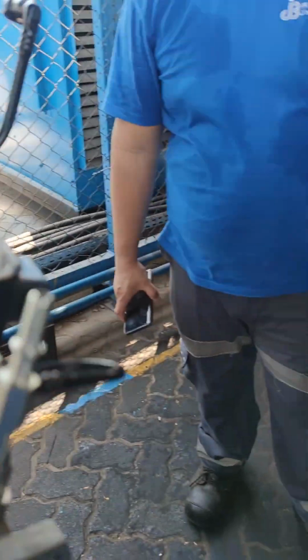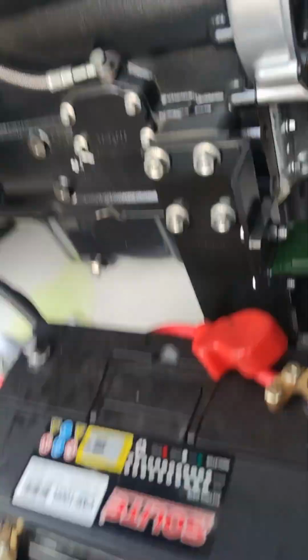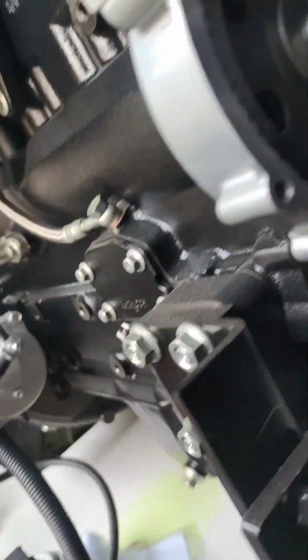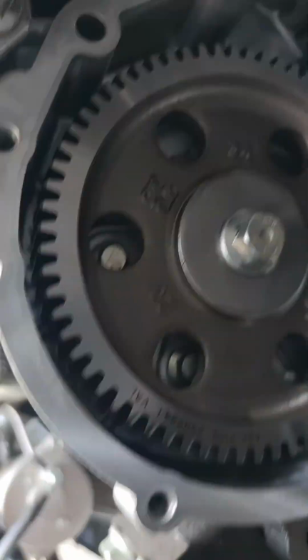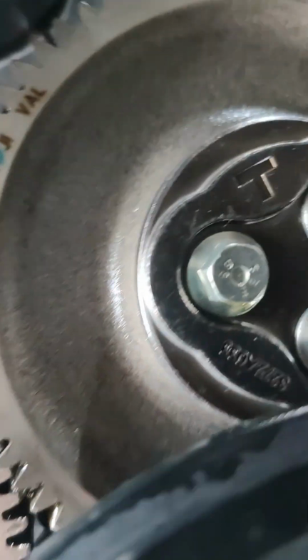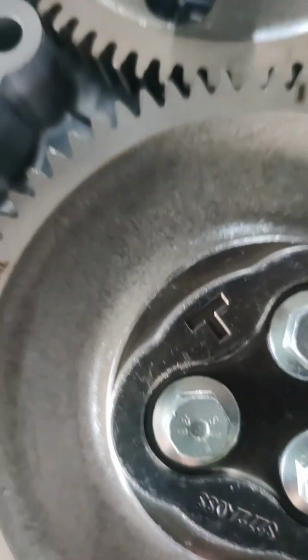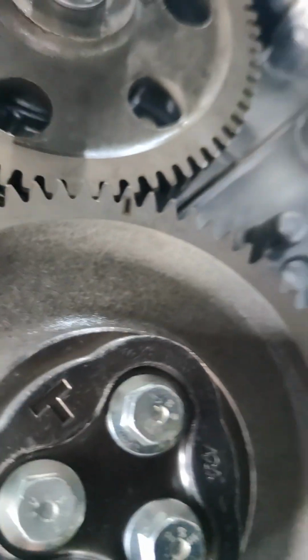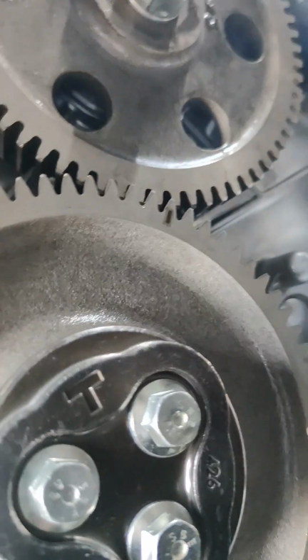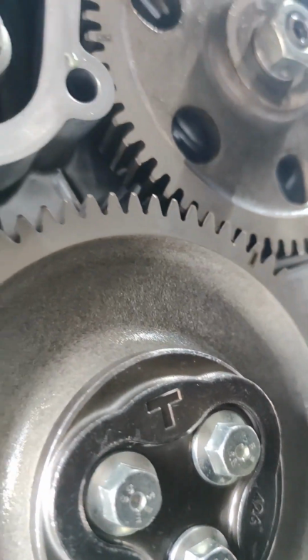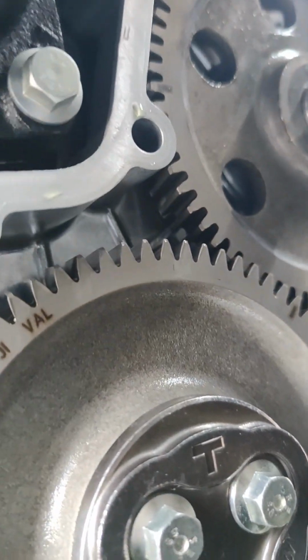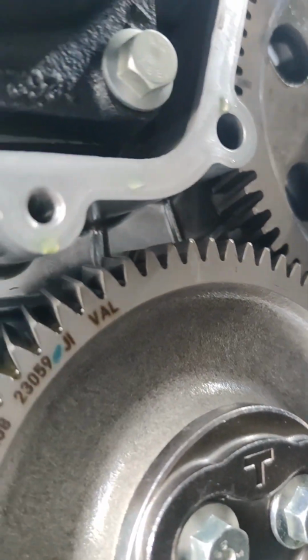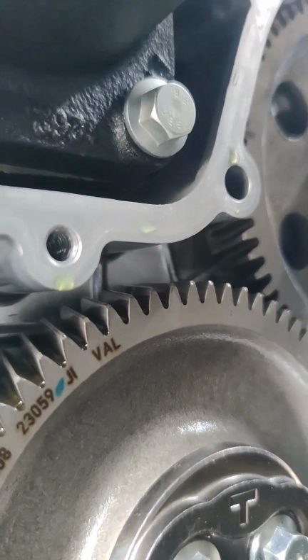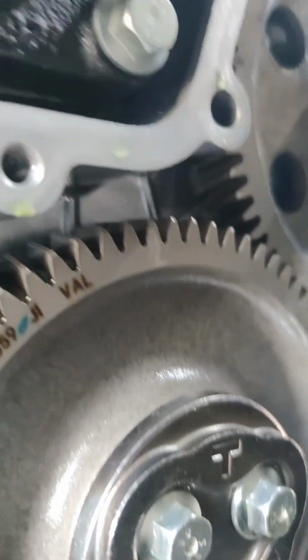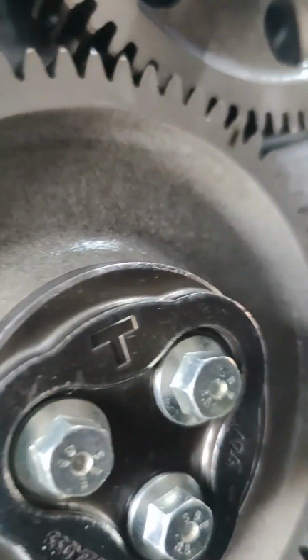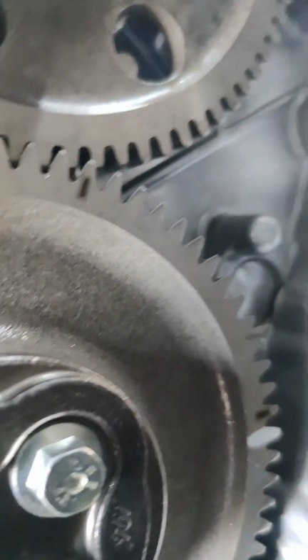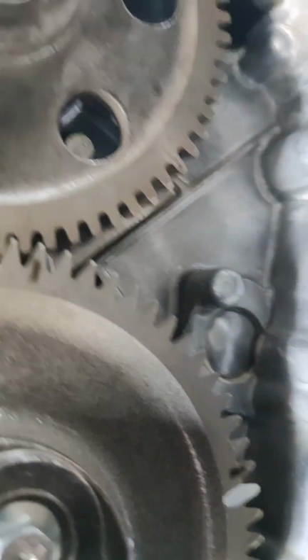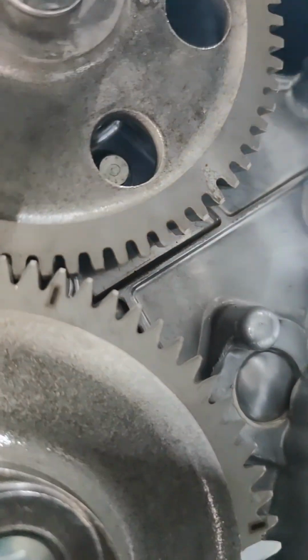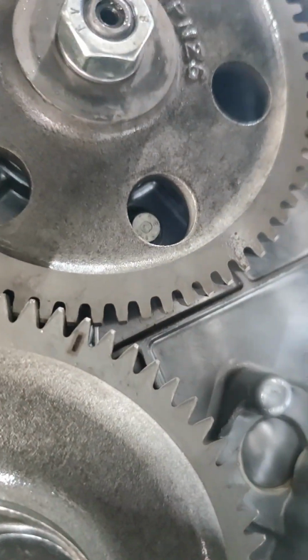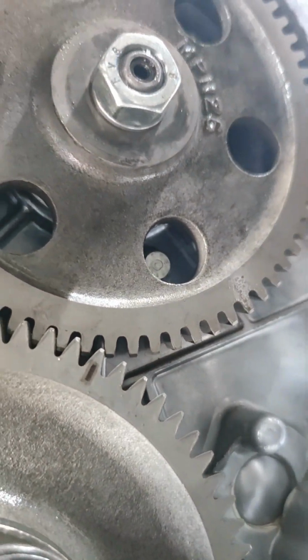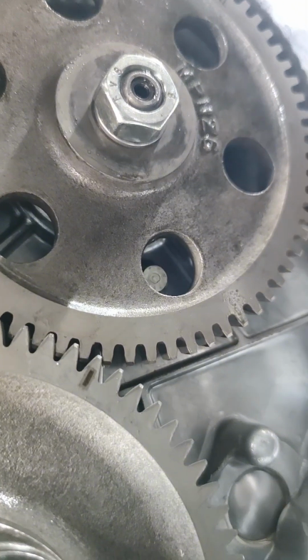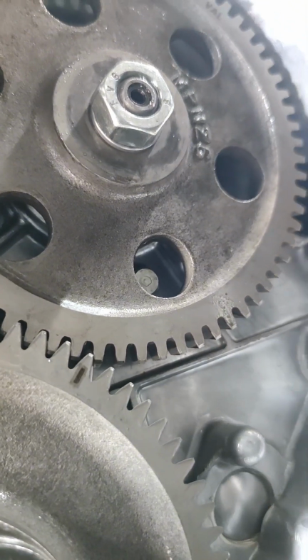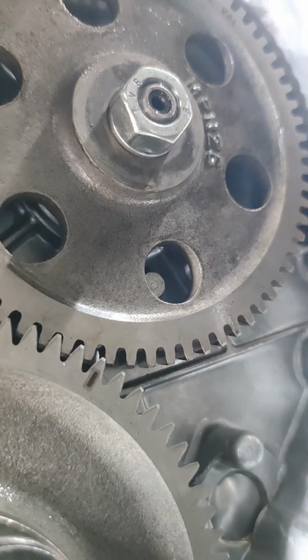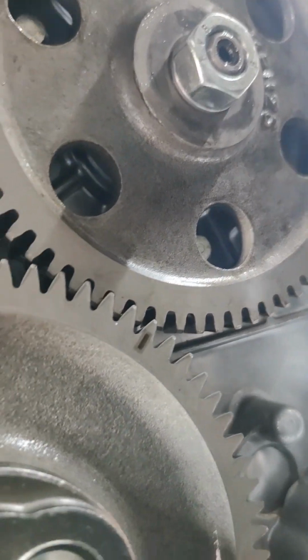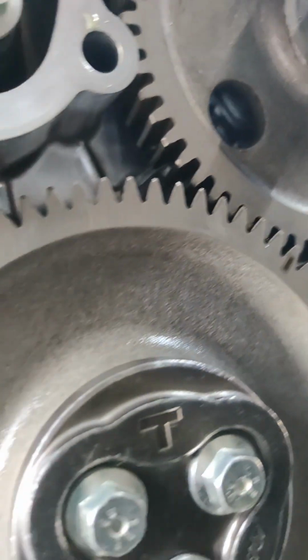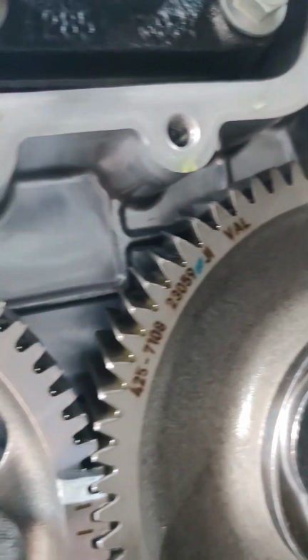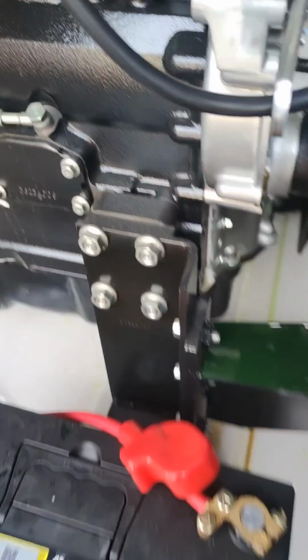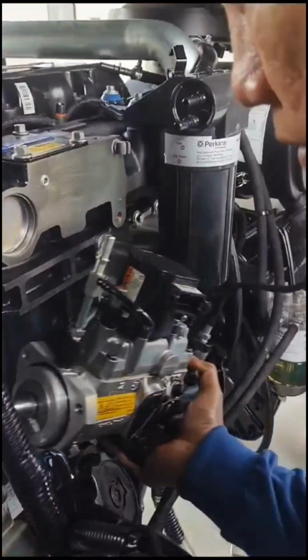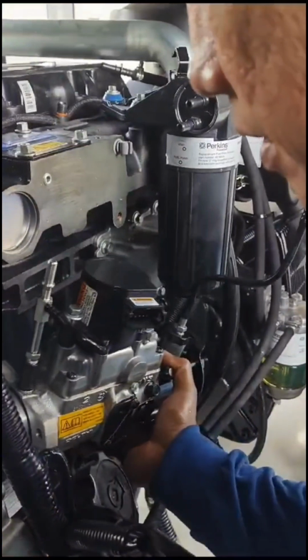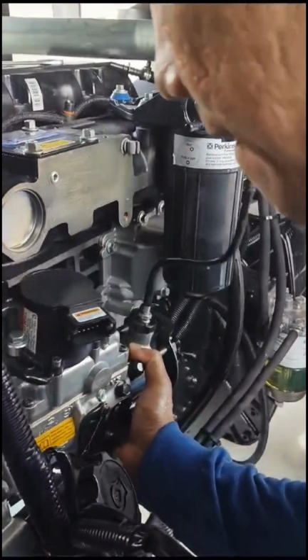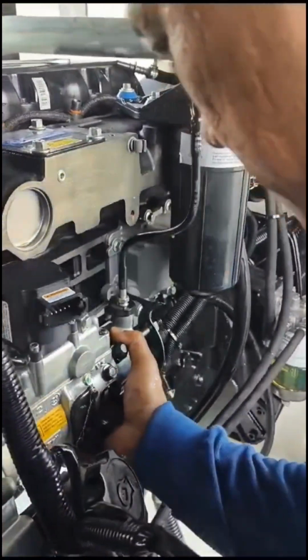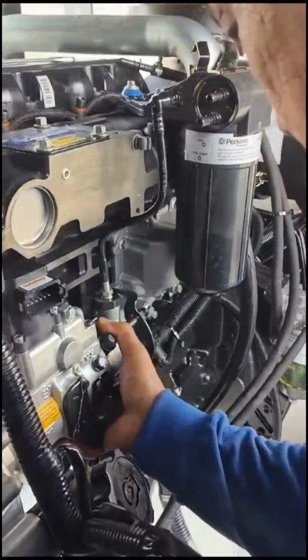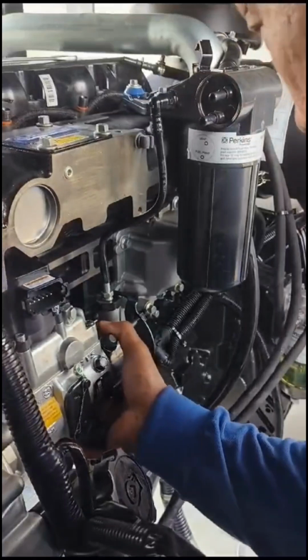Now the L series is fully installed. We're going to put everything back to its original position so we can return all the parts, including the generator, and then start it to check if there are any abnormalities.